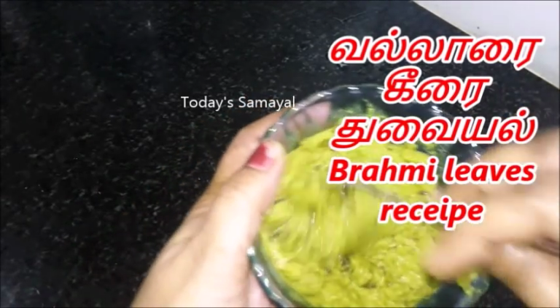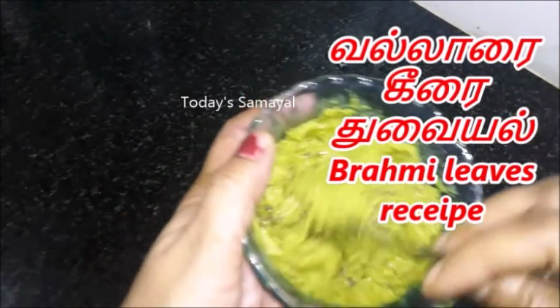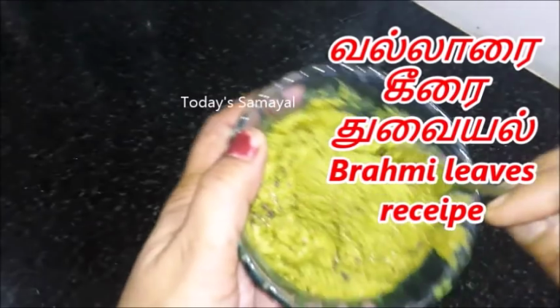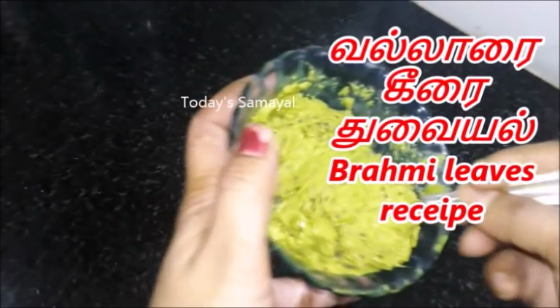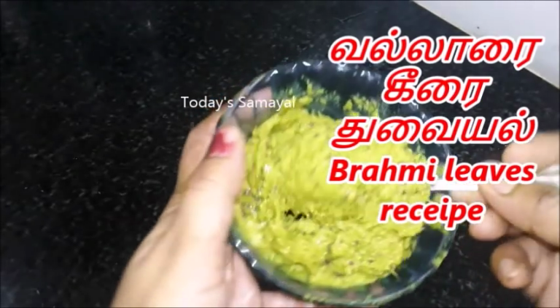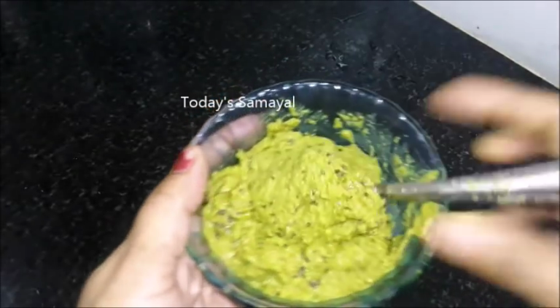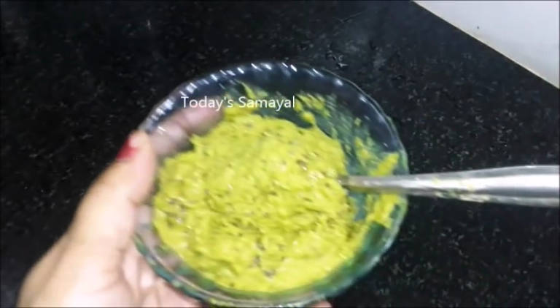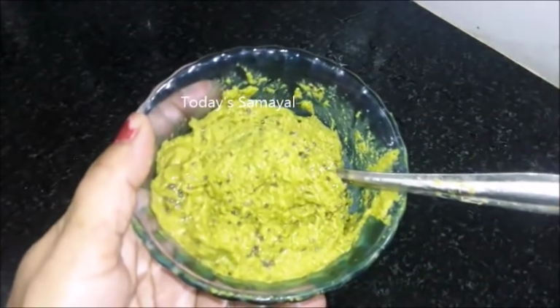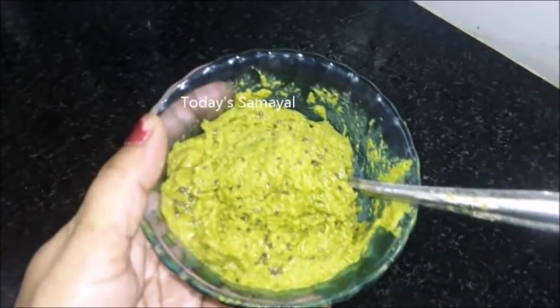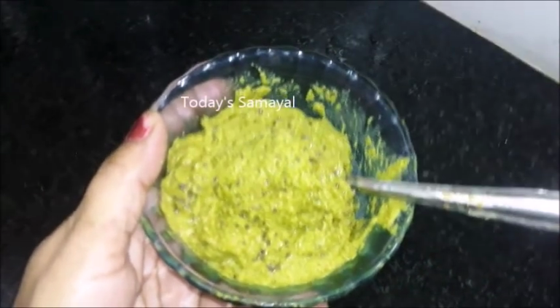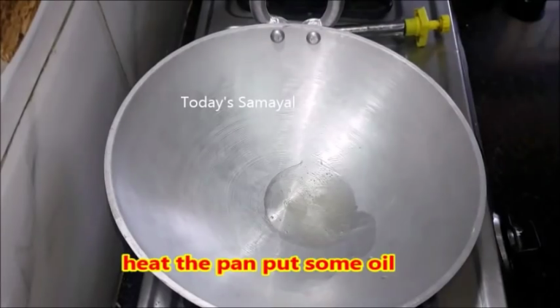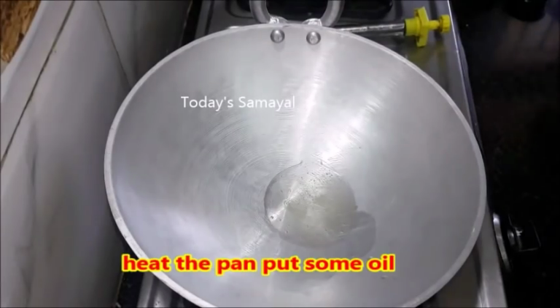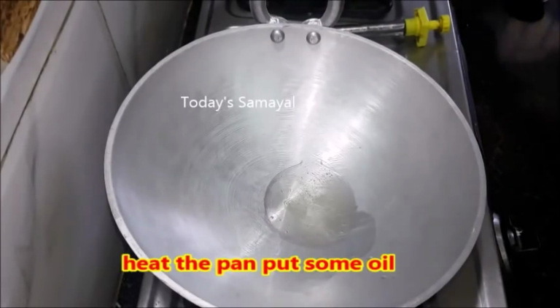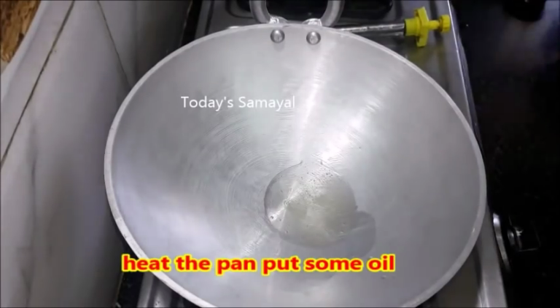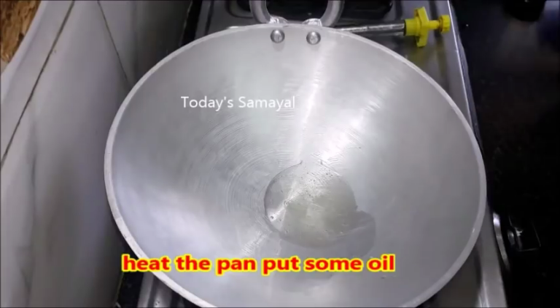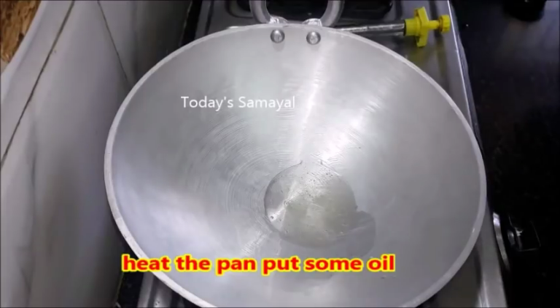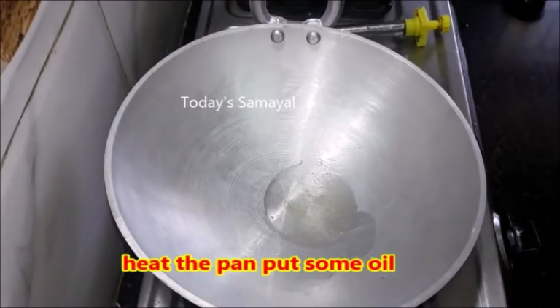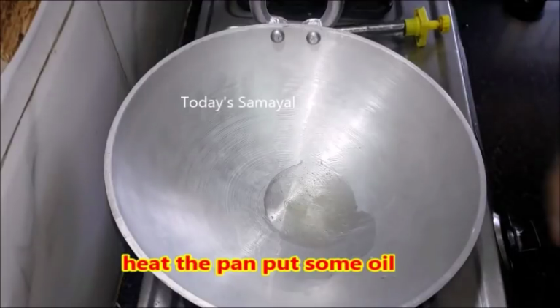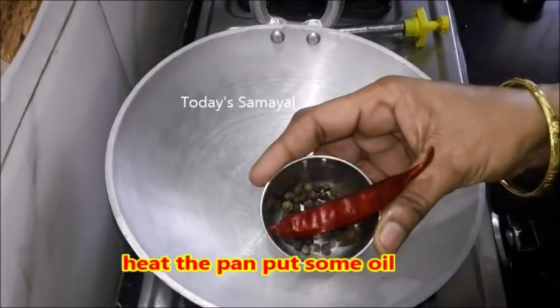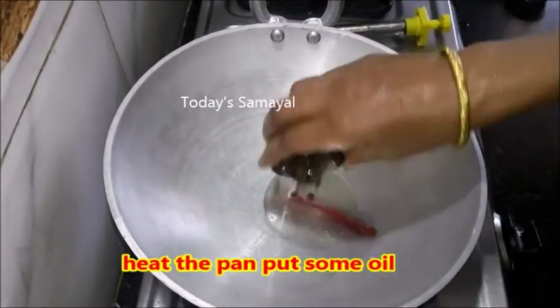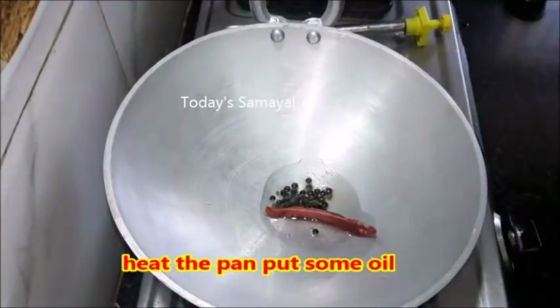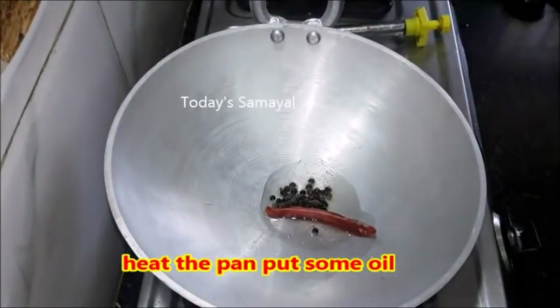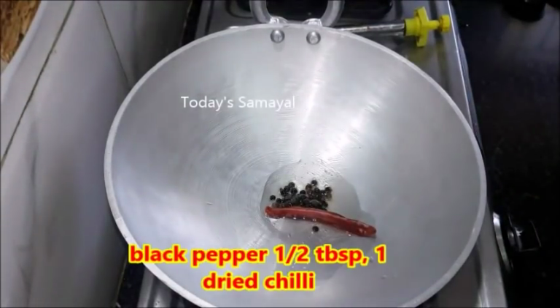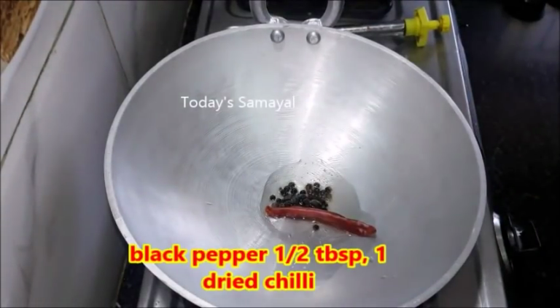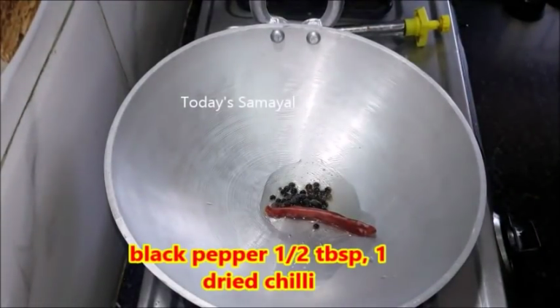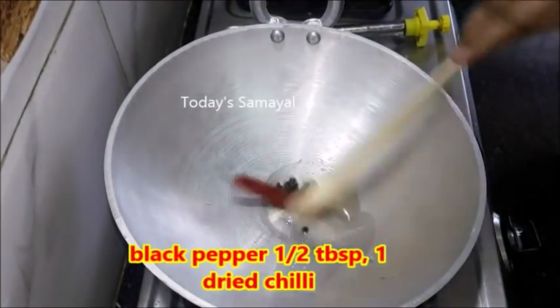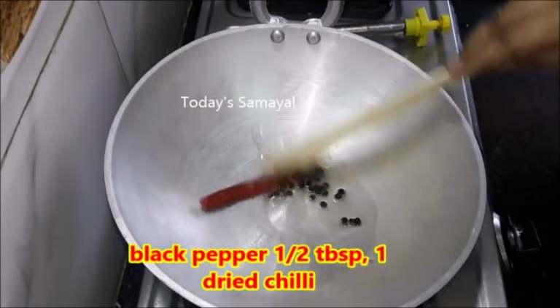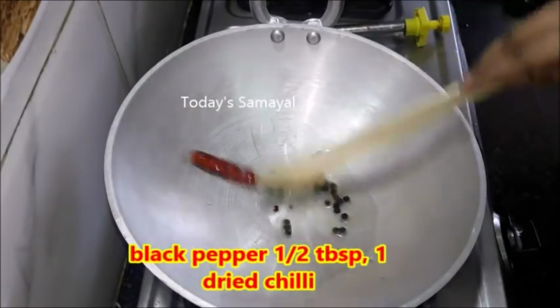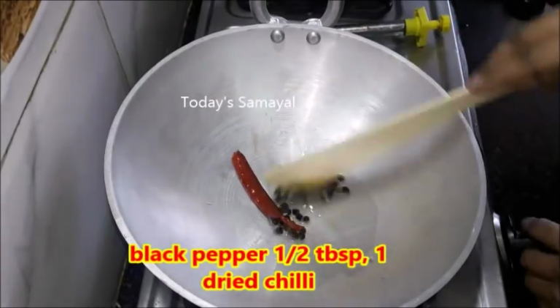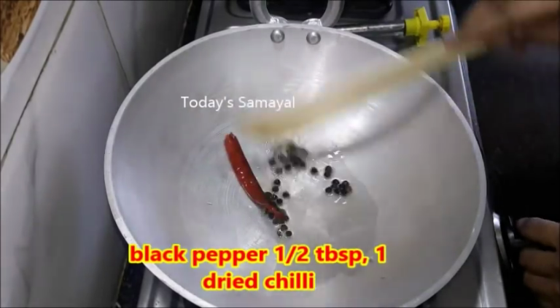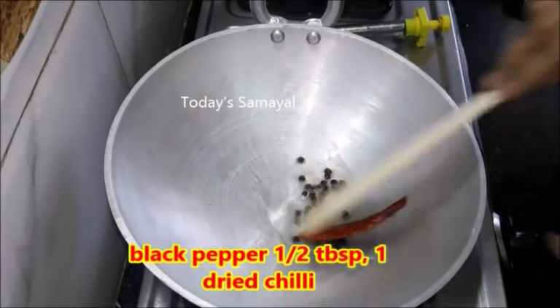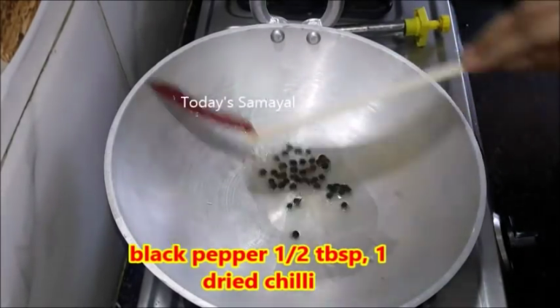Hey friends, welcome to today's family. Today's family is some tasteful pasta — add some pasta with a bit of pasta. You can use a lot of pasta in the oven, and add a pasta.